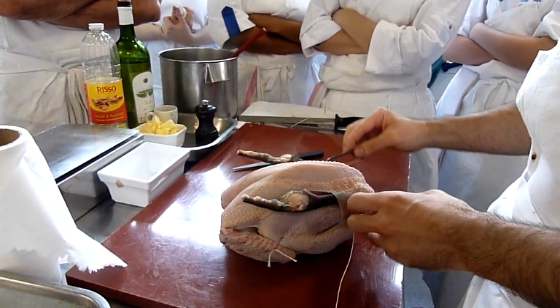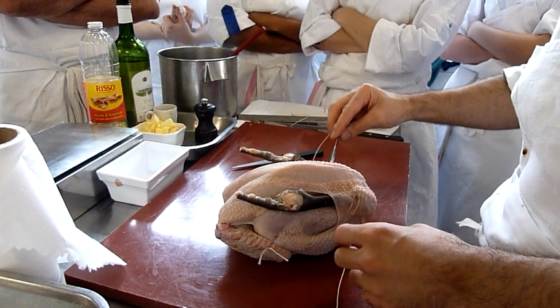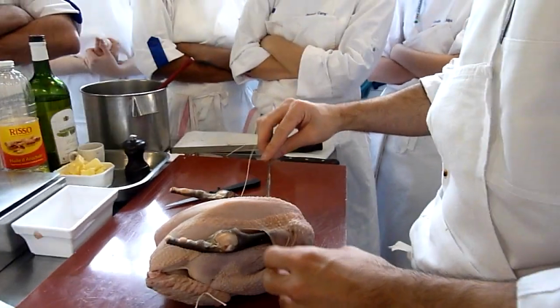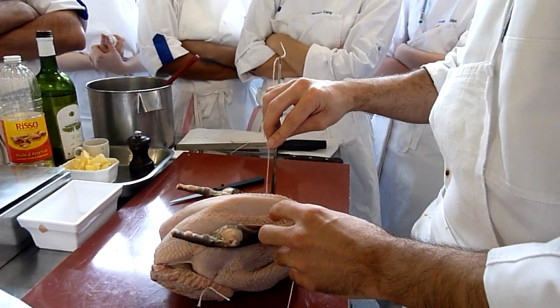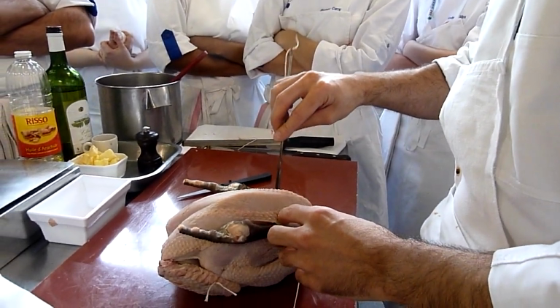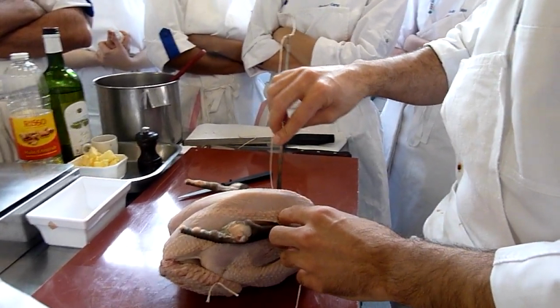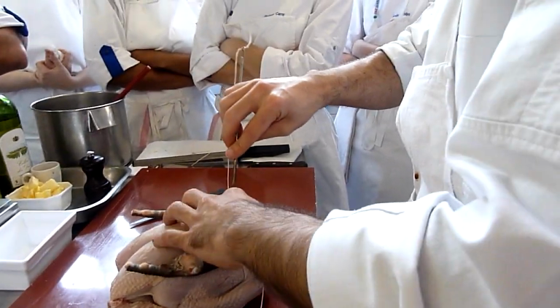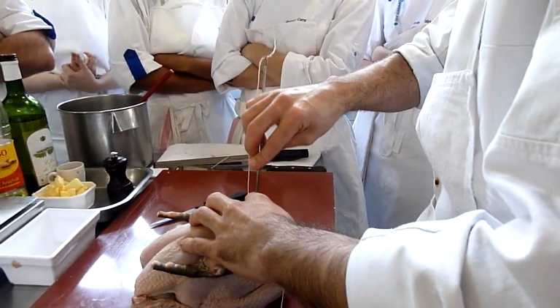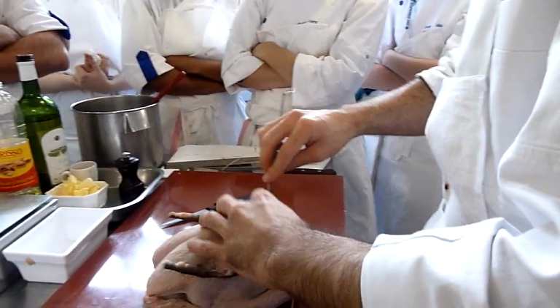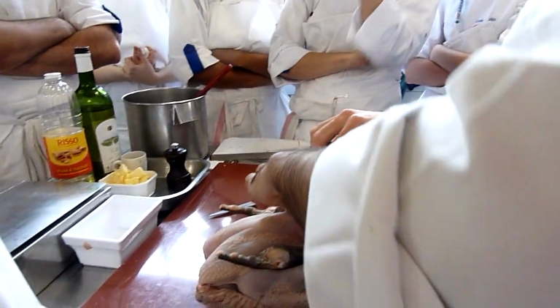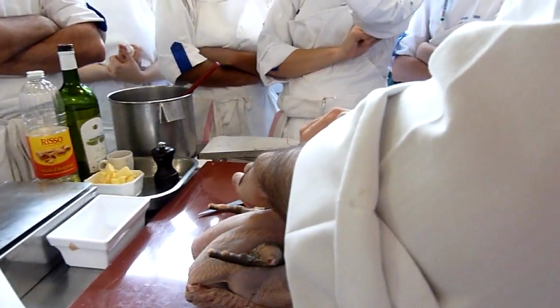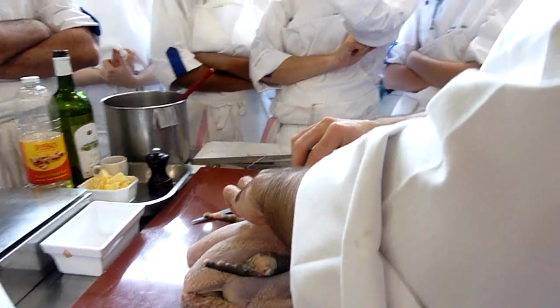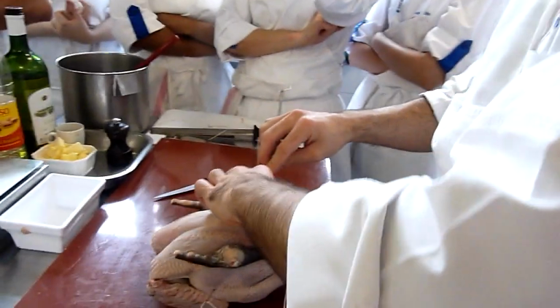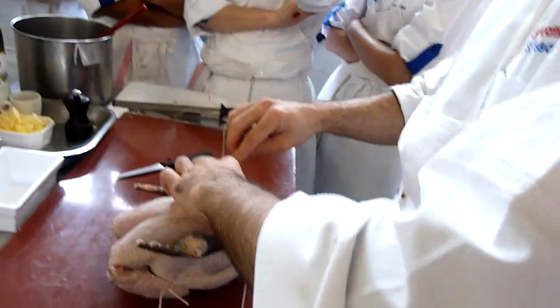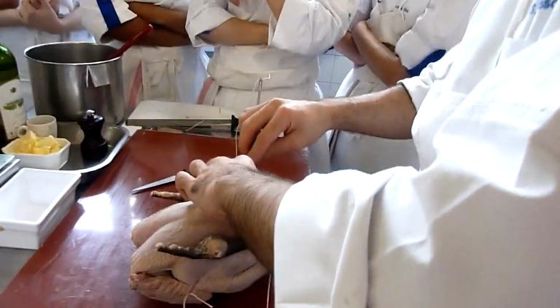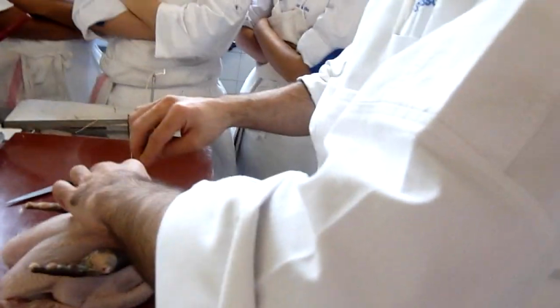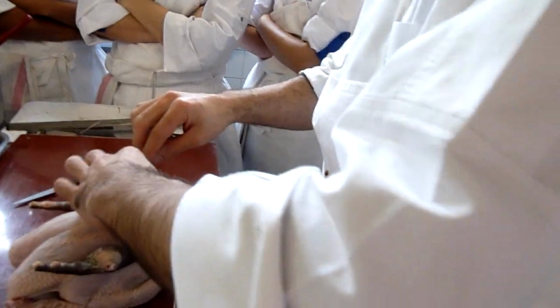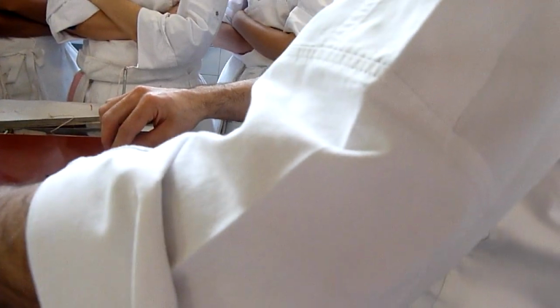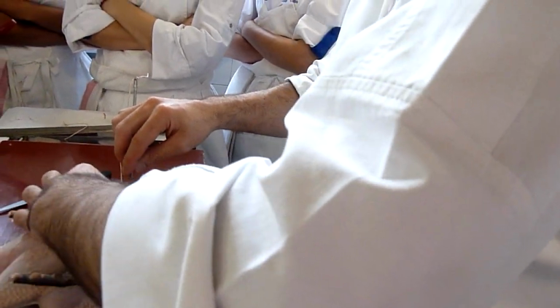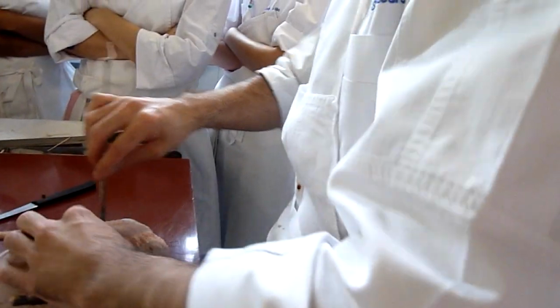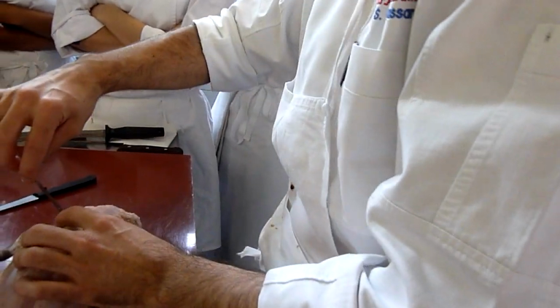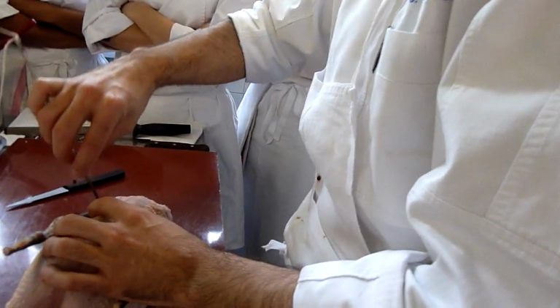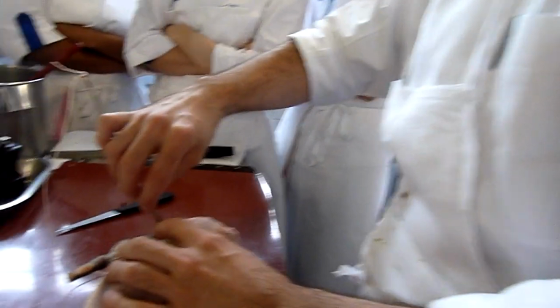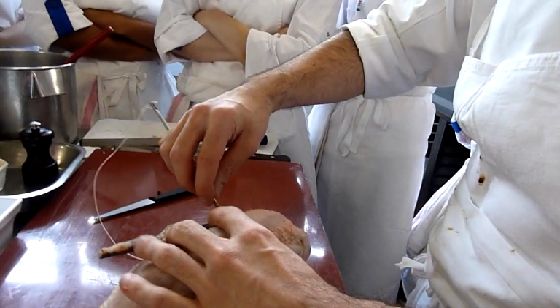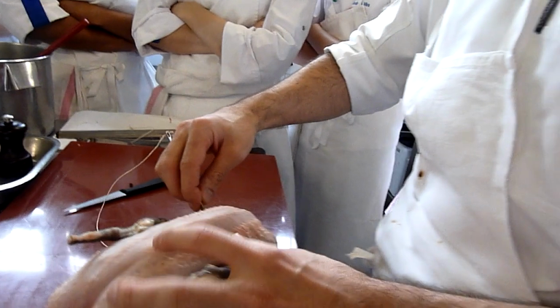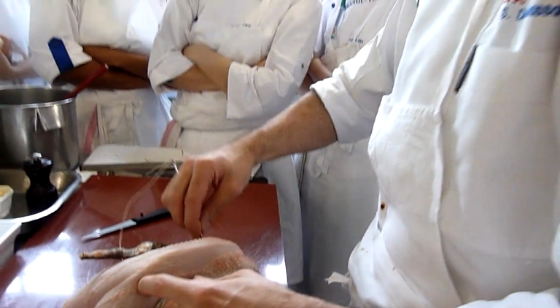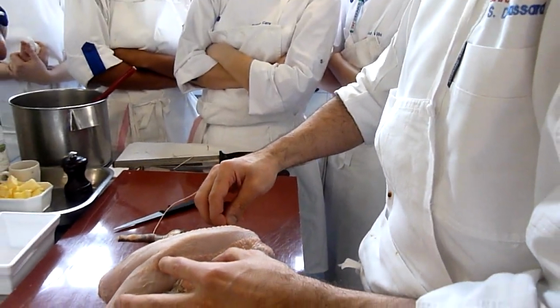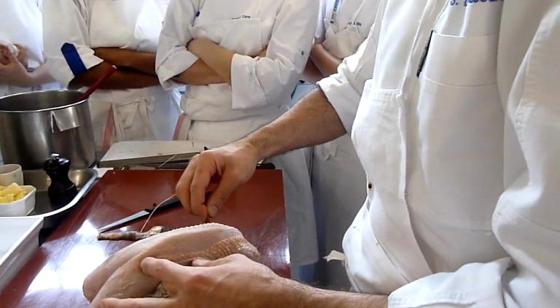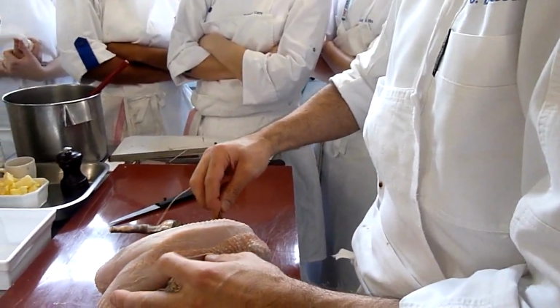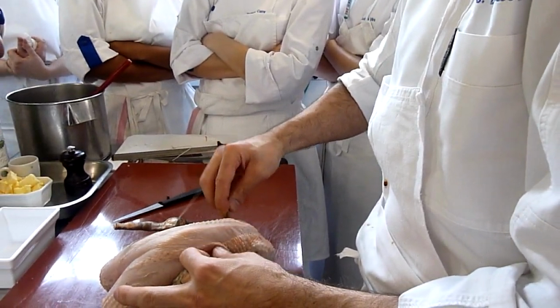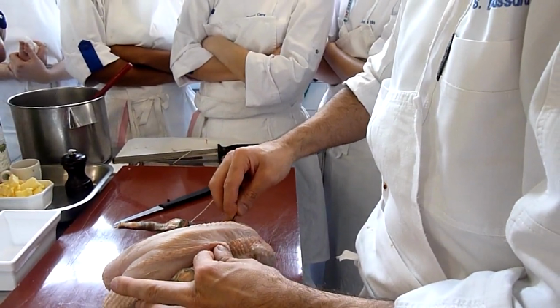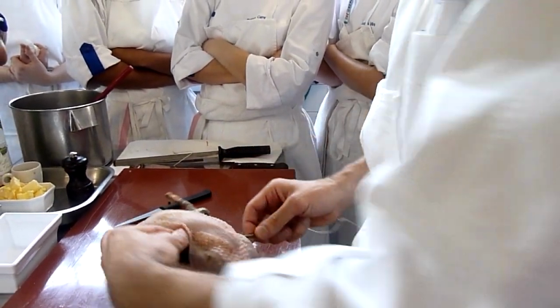Après, above and underneath, otherwise you're going to piquer the filet, so we don't want to damage the filet. Like that, you dig like this, and same story, you're...